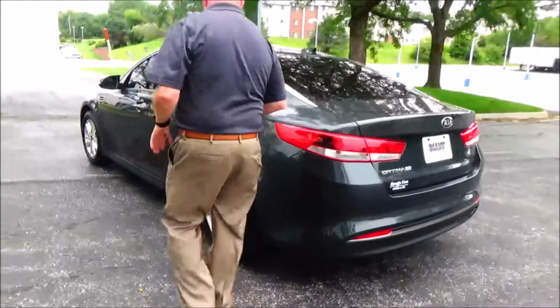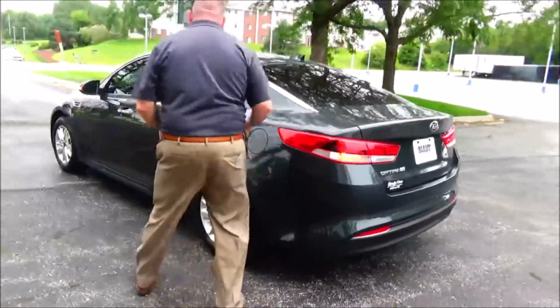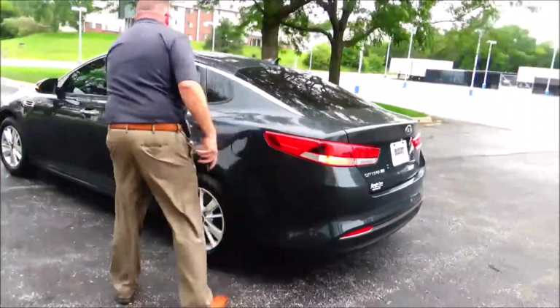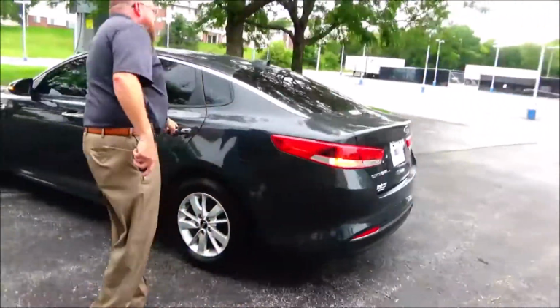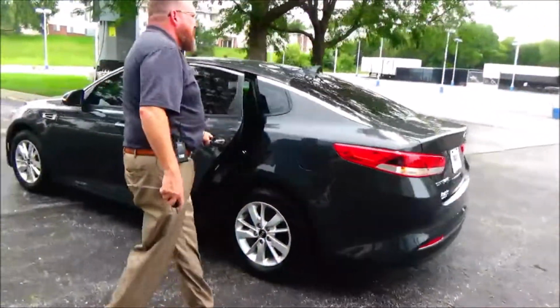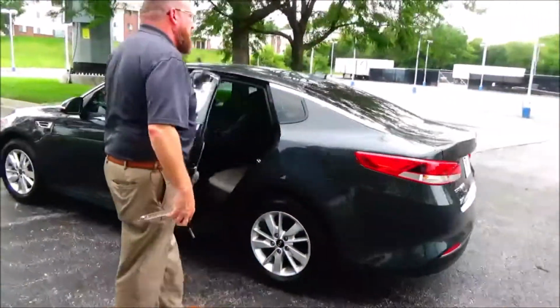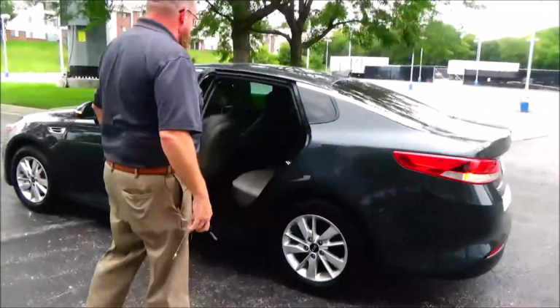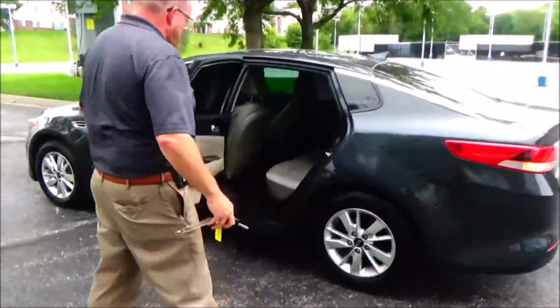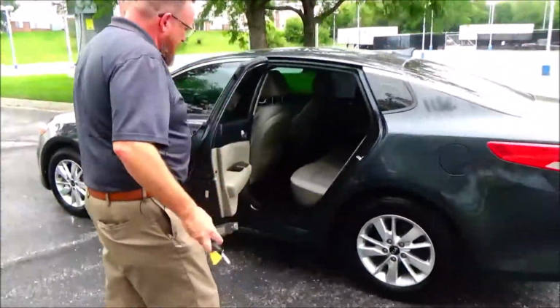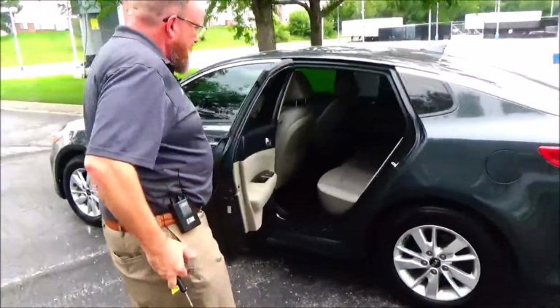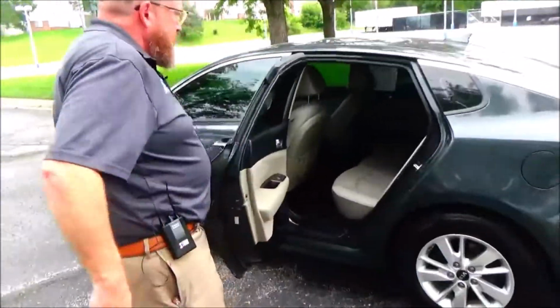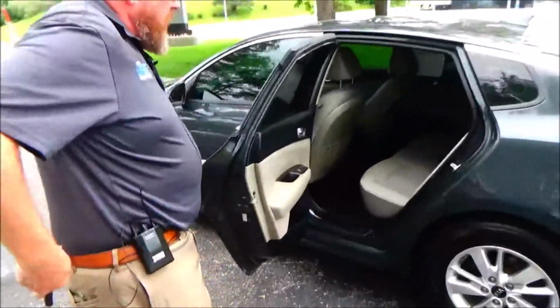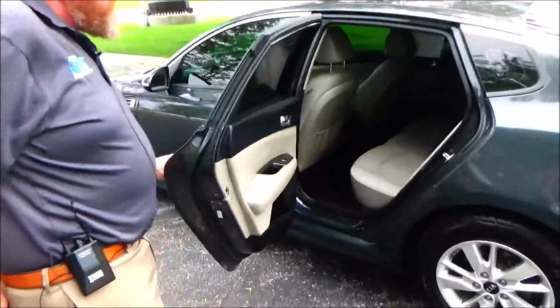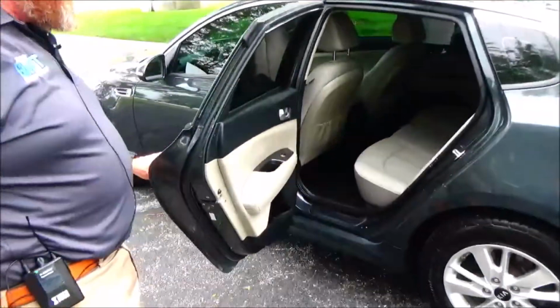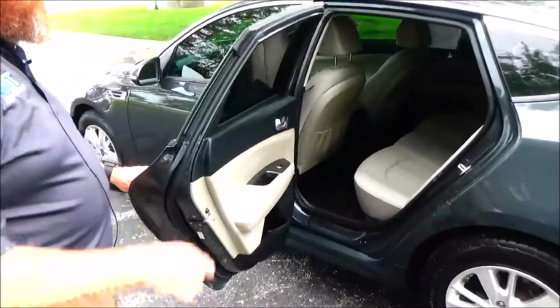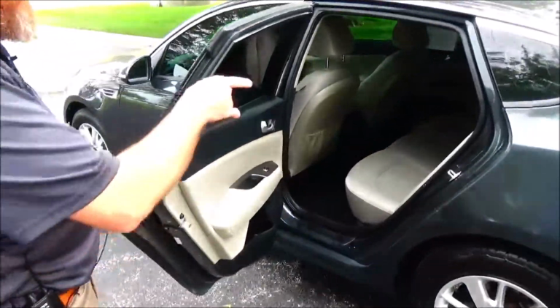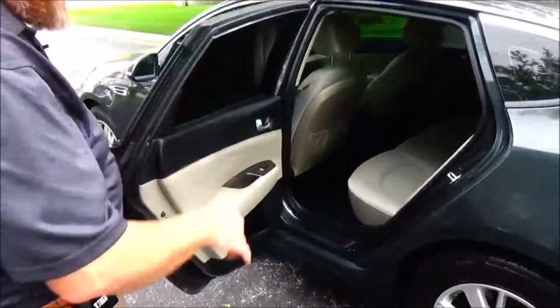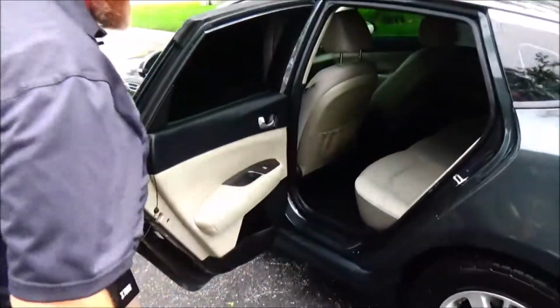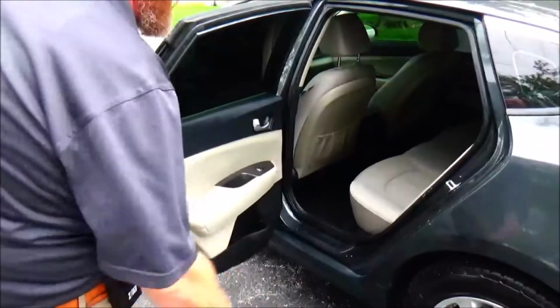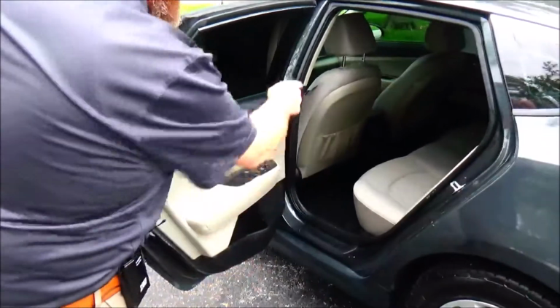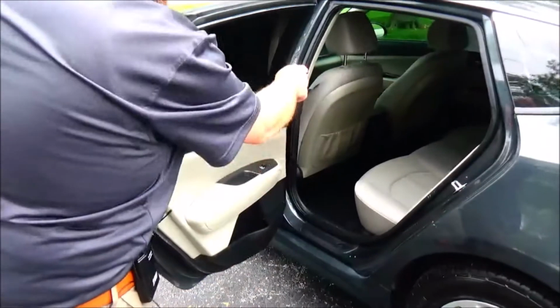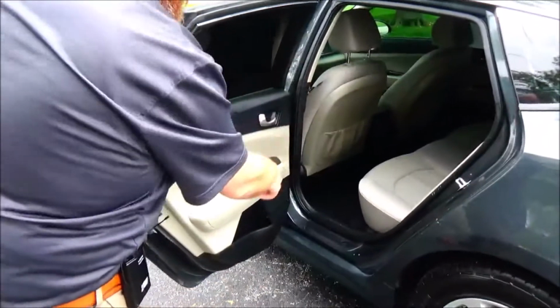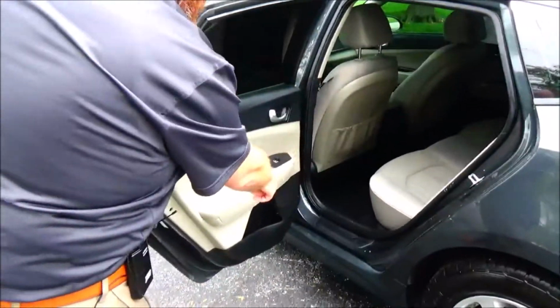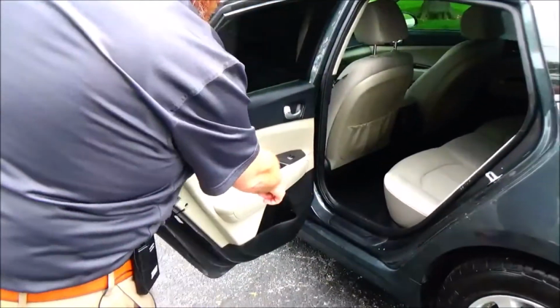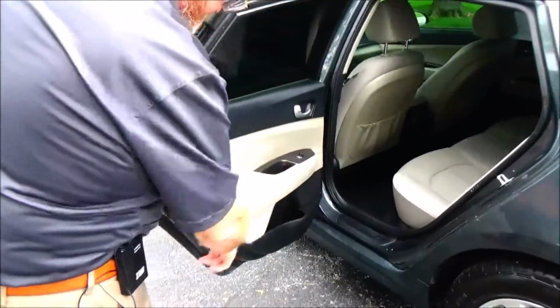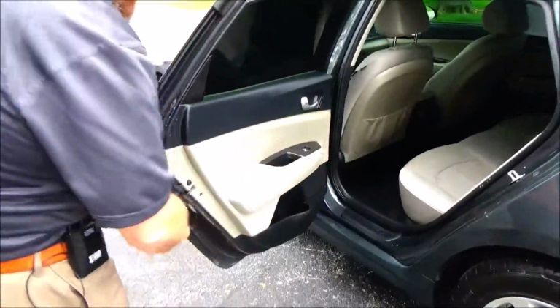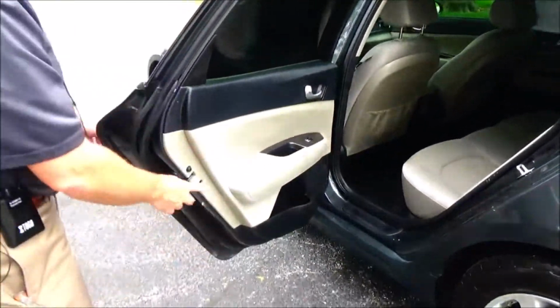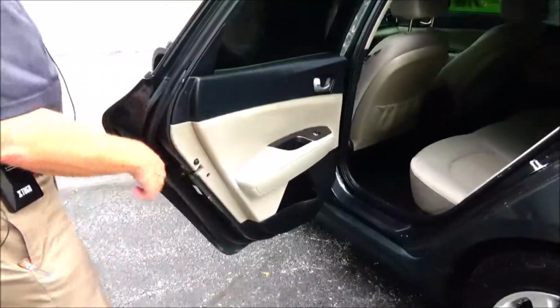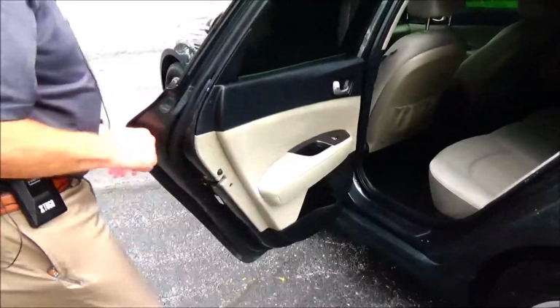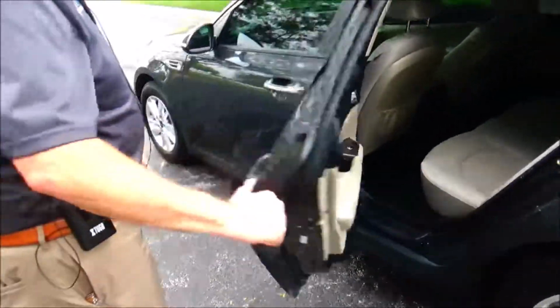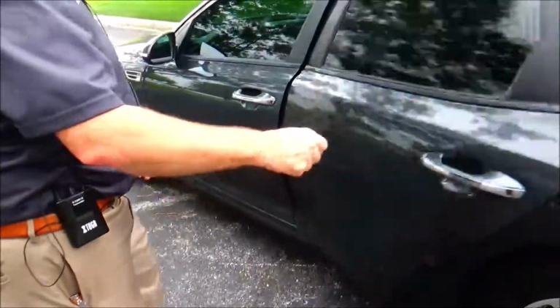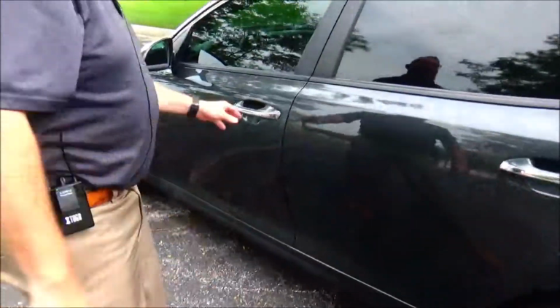The Optima is a 5-passenger vehicle with lots of leg room space. Center armrest with cup holders, latch system for child safety seats, mat pockets, cup holders and storage in the door, and child security door lock.